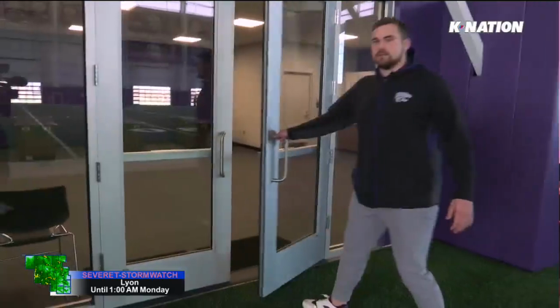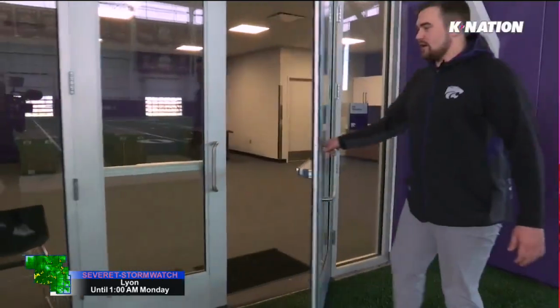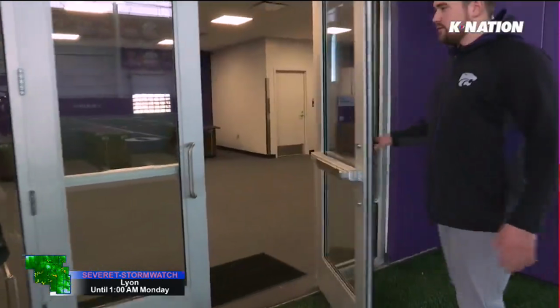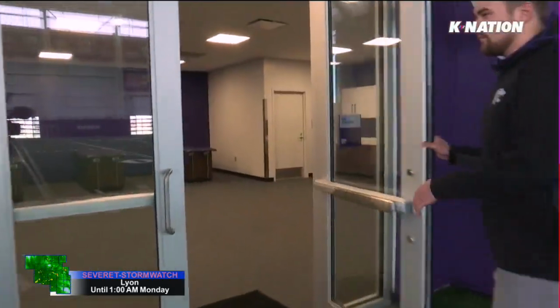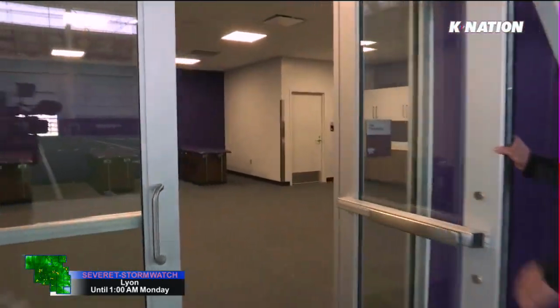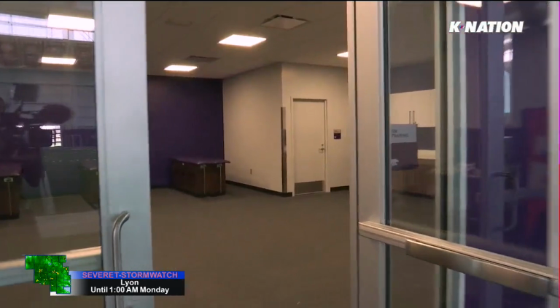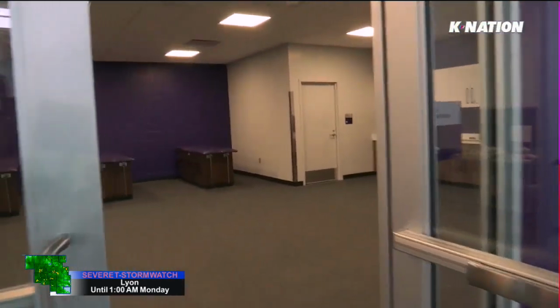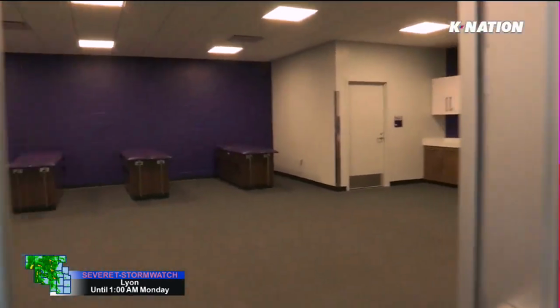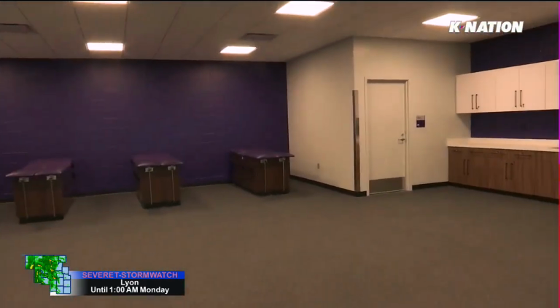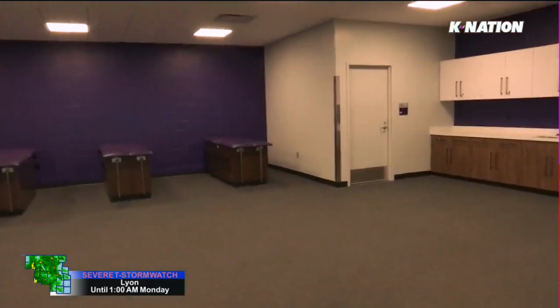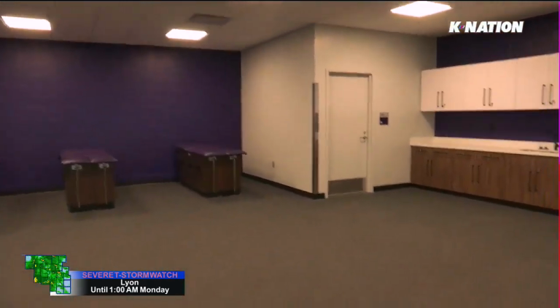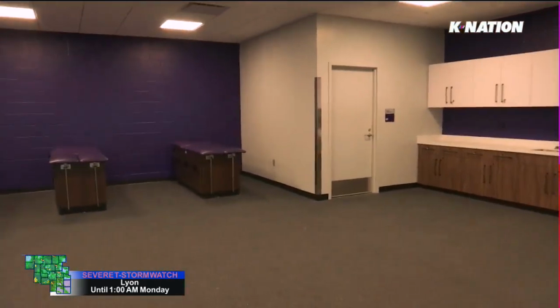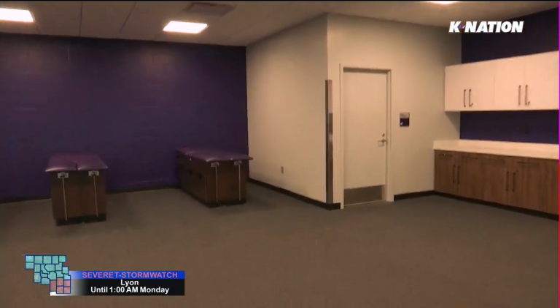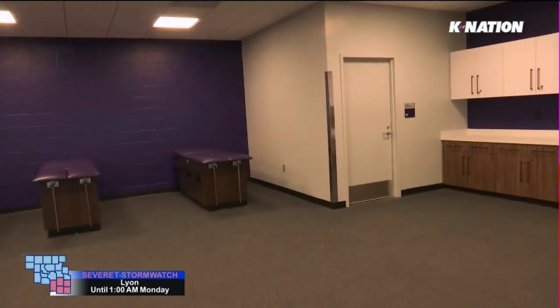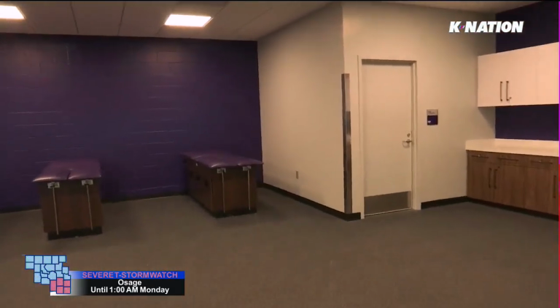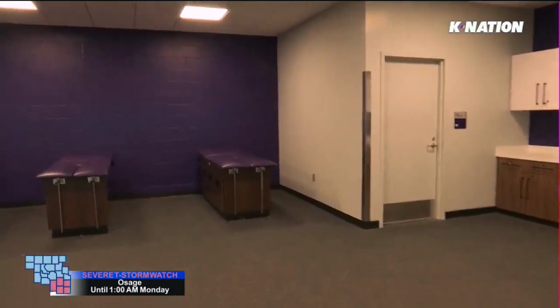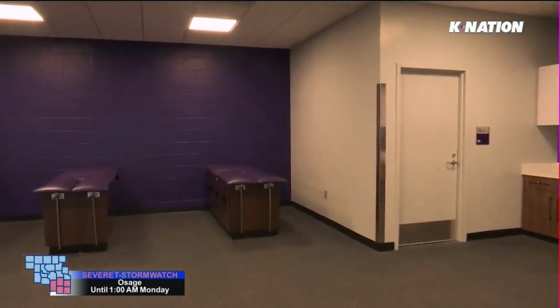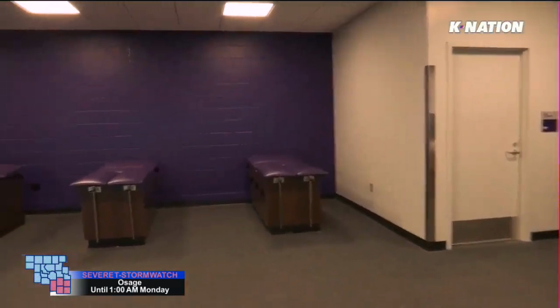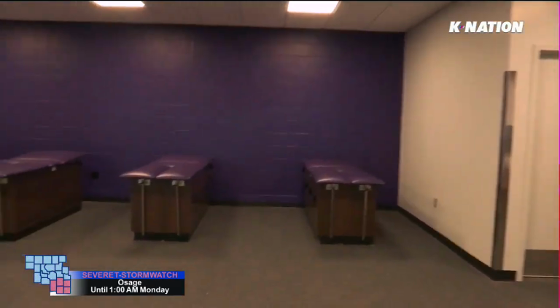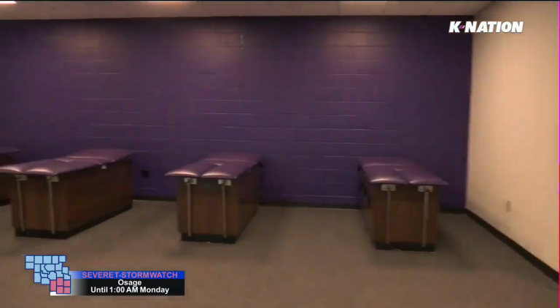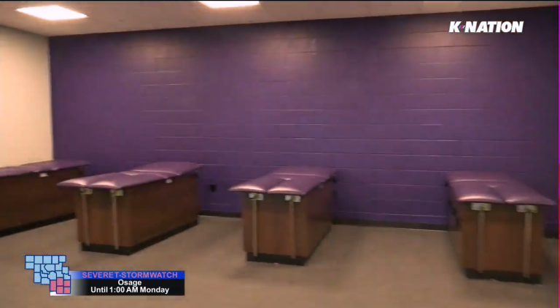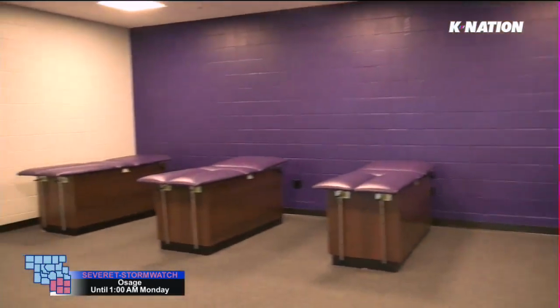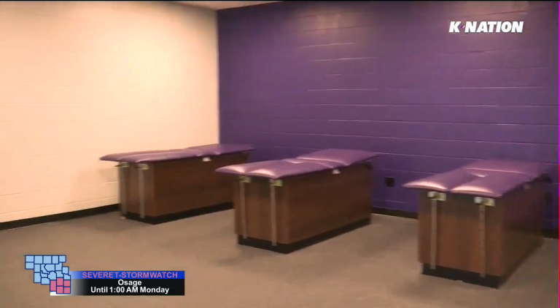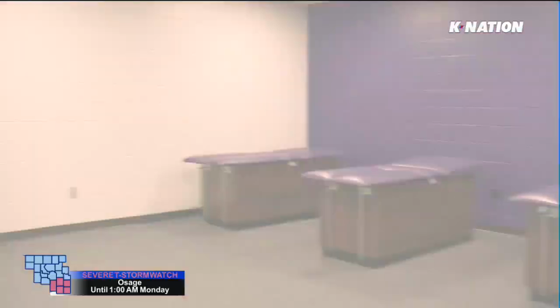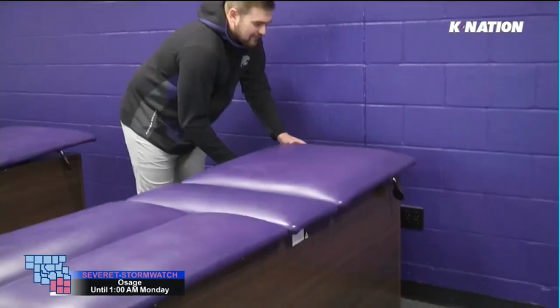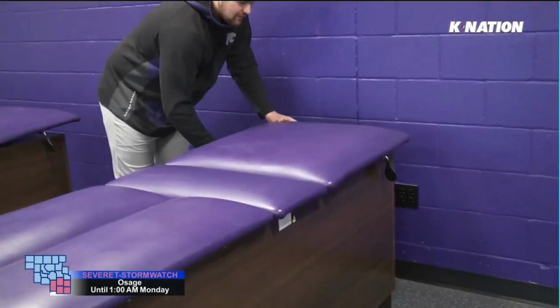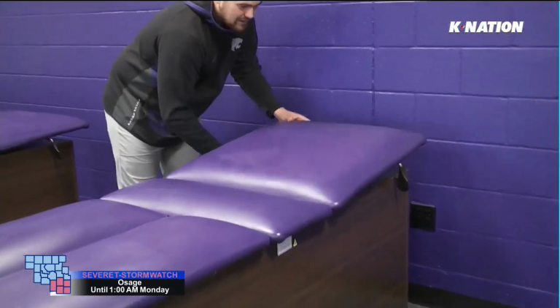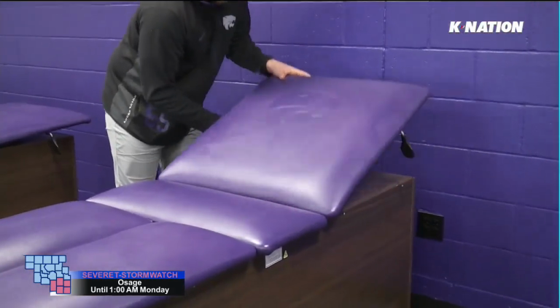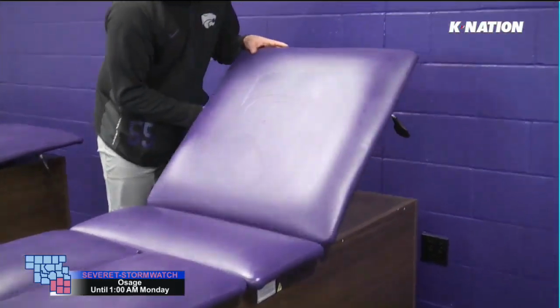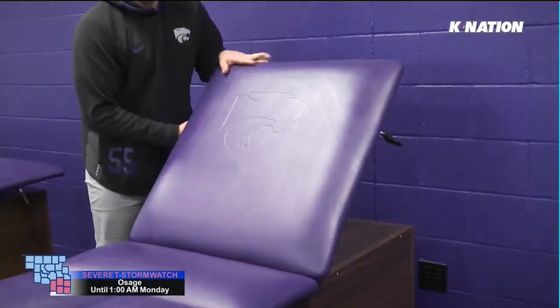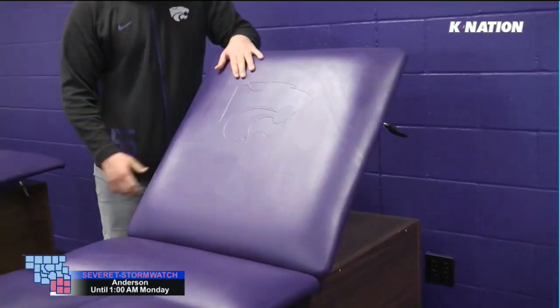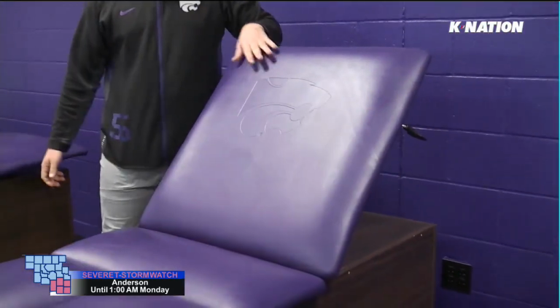This is our training room. This is so important — this is what keeps us going. Our trainers are working around the clock, and it's so convenient to have everything in here. You can sneak in here, maybe take a little nap, hang out.